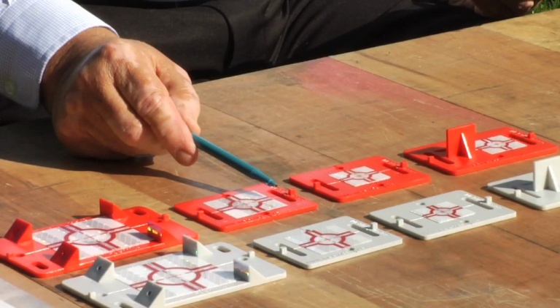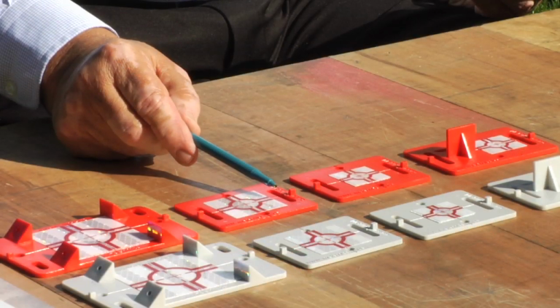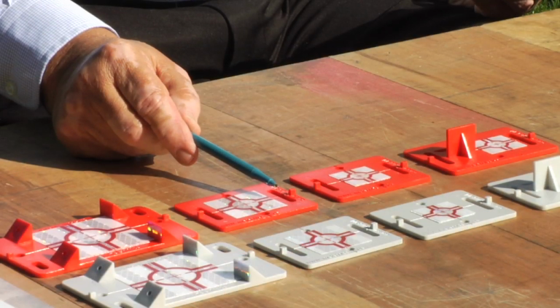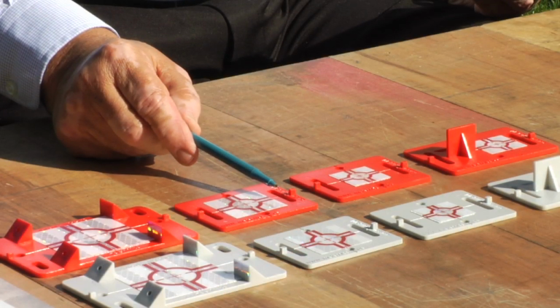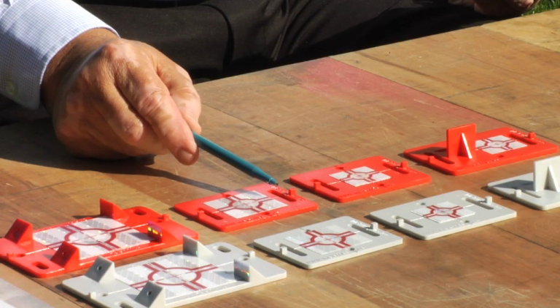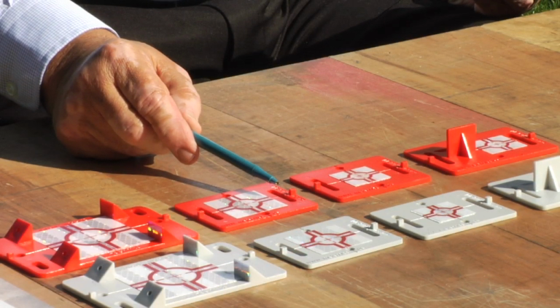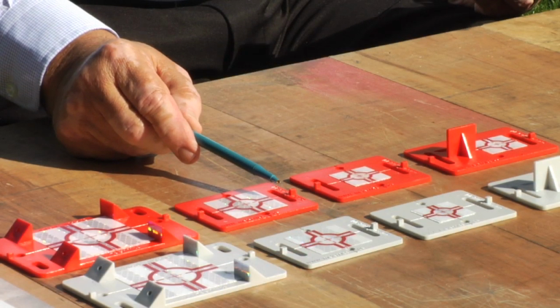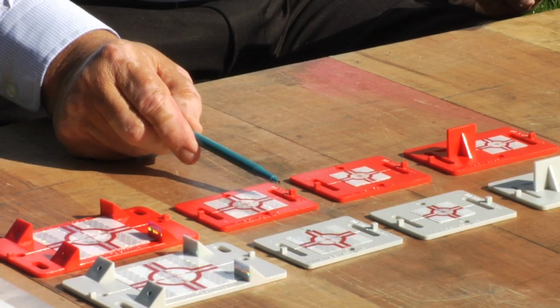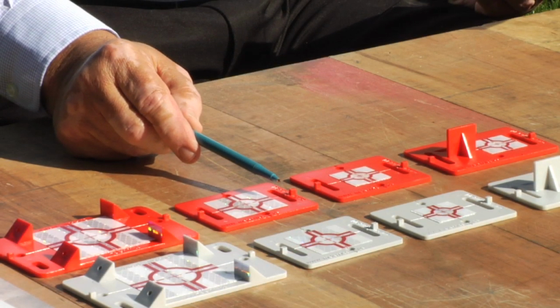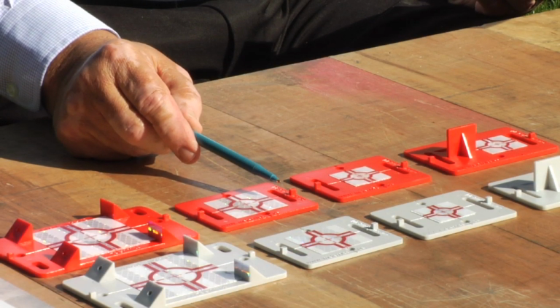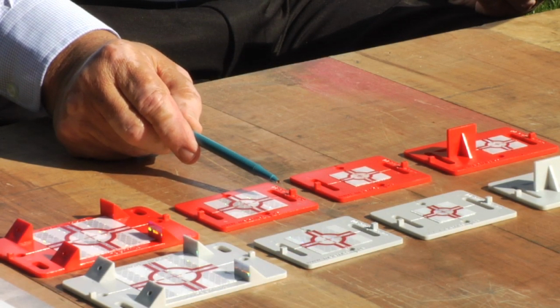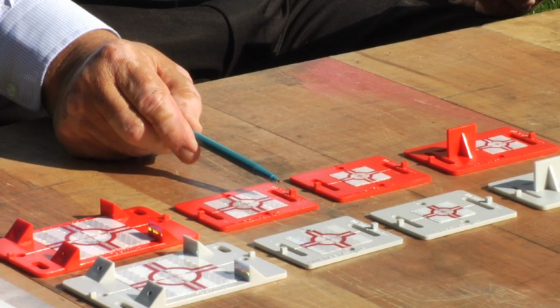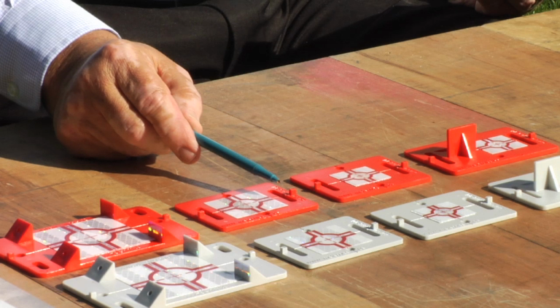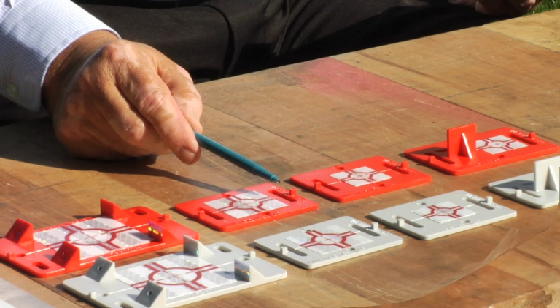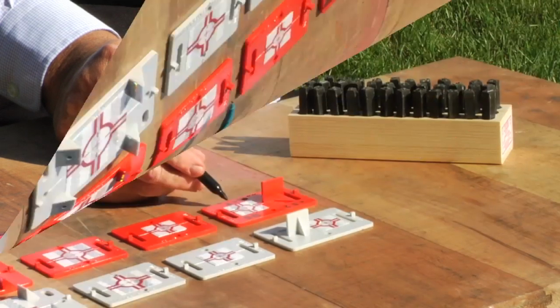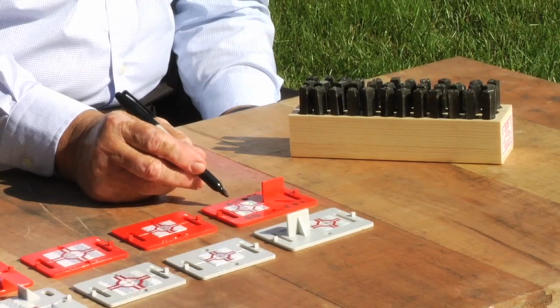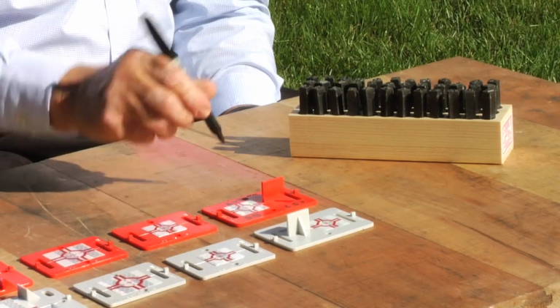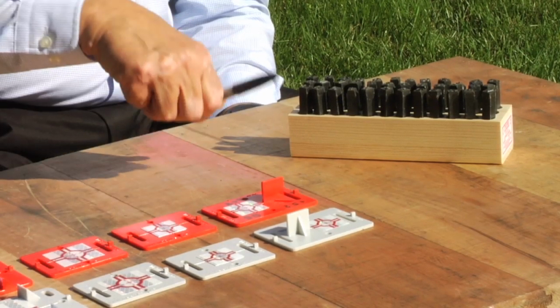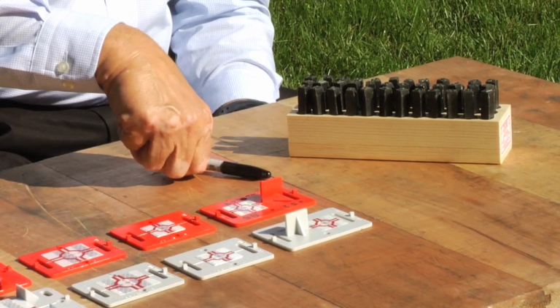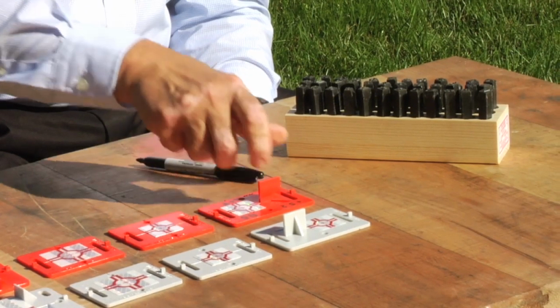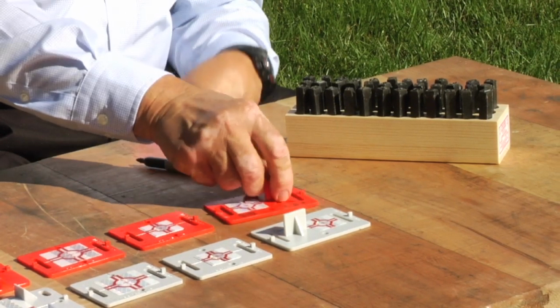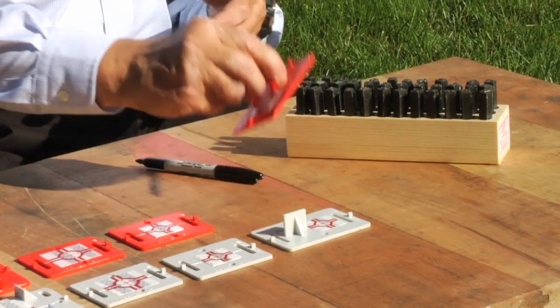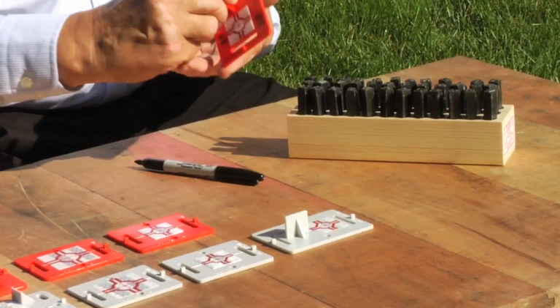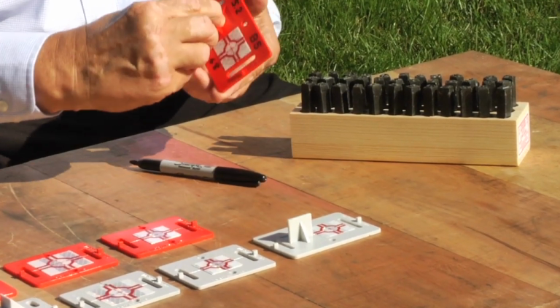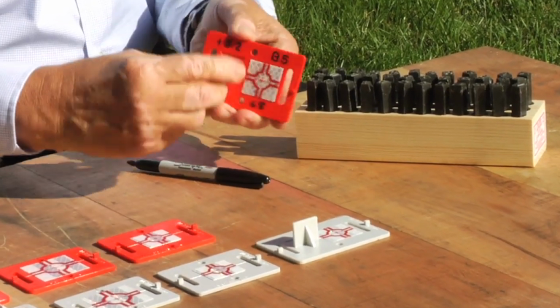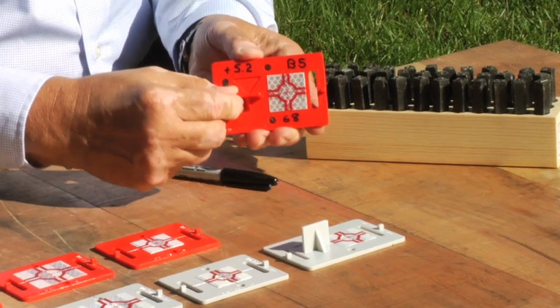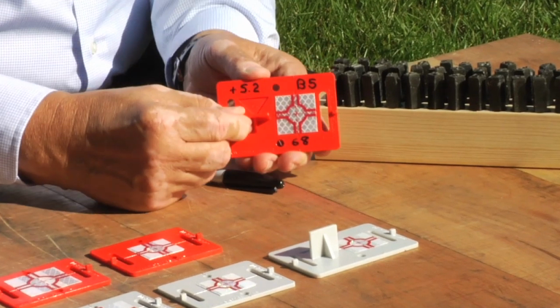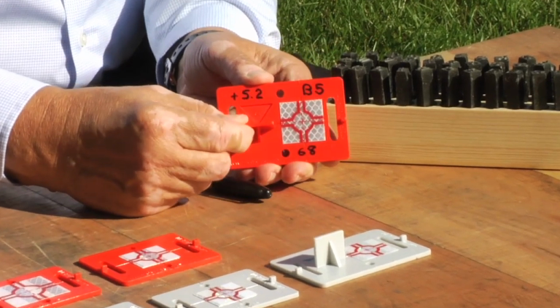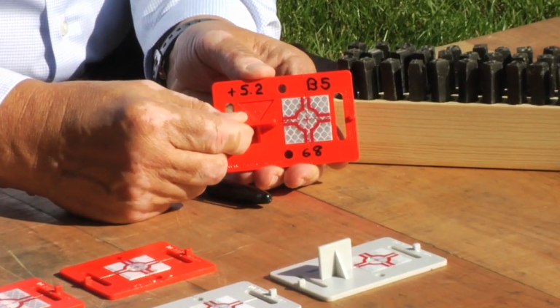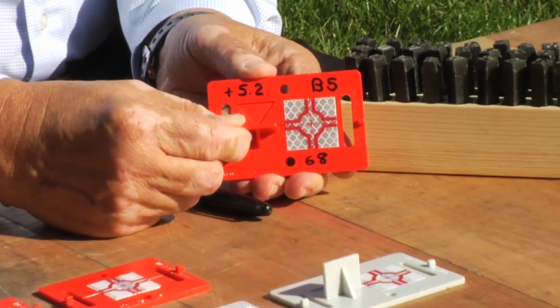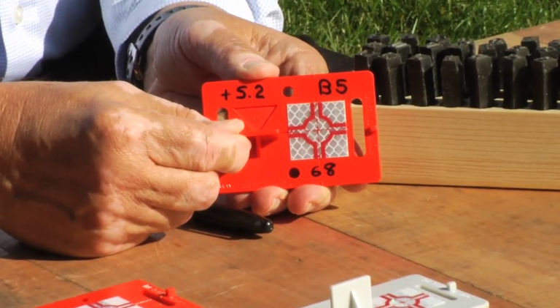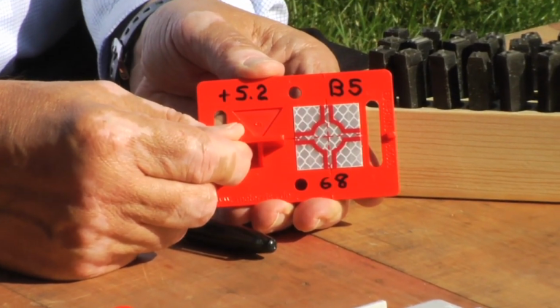The RS targets will become your go-to points on all construction sites and monitoring projects. With a waterproof pen or stamp set, information can be placed directly on the target to create an unmistakable benchmark and measurement point.